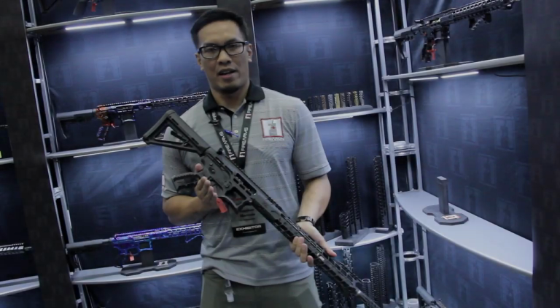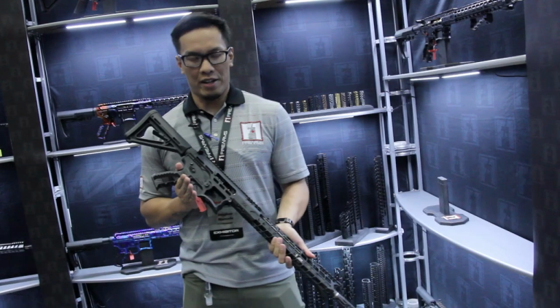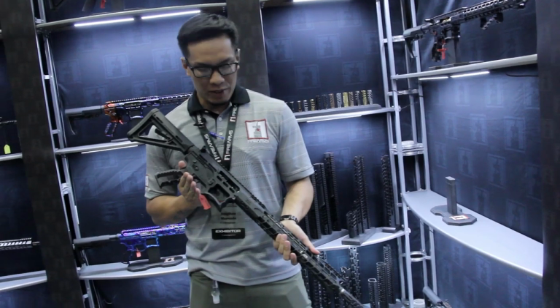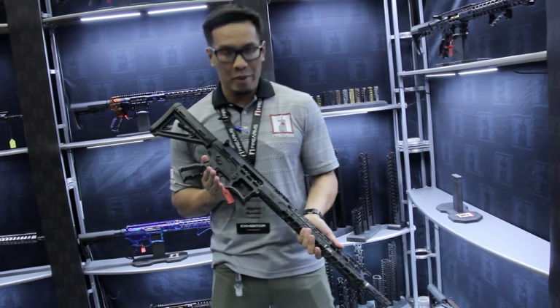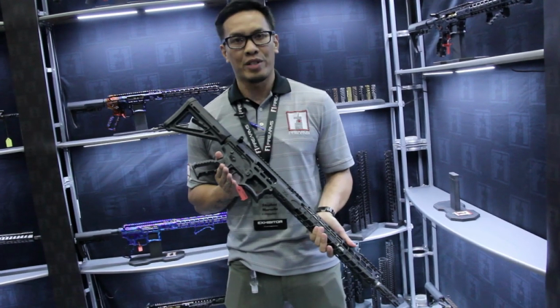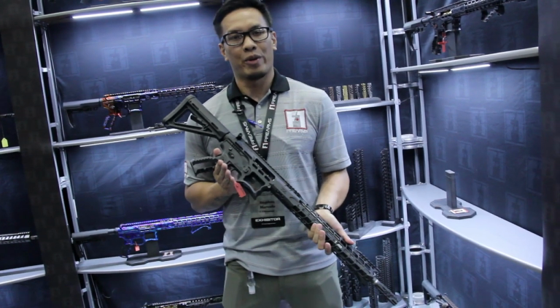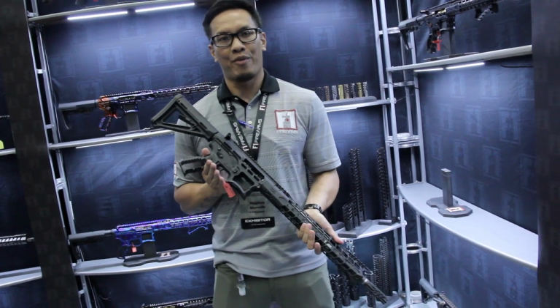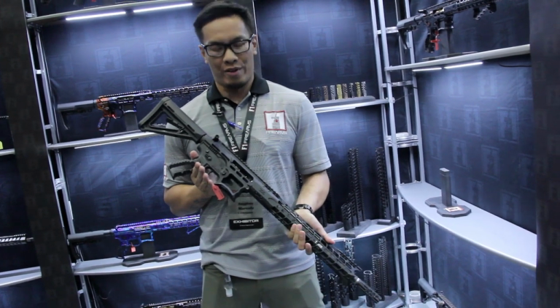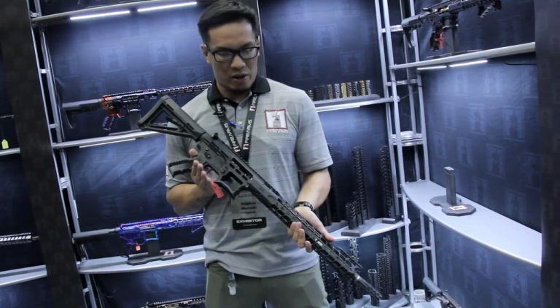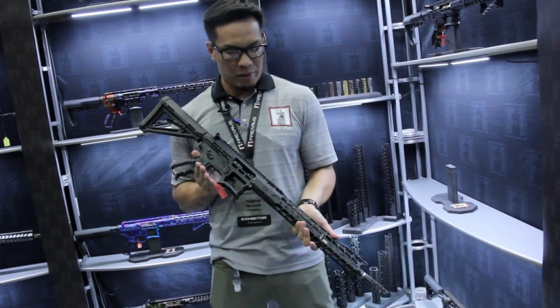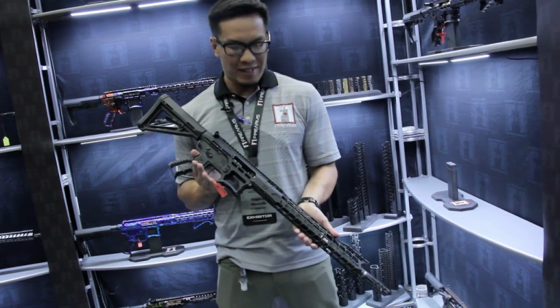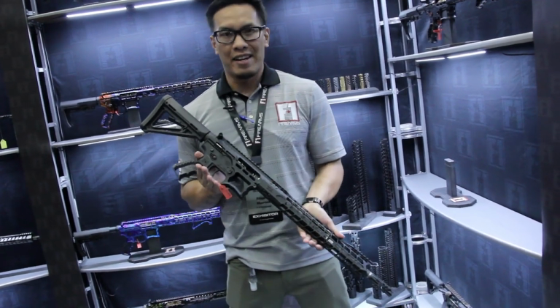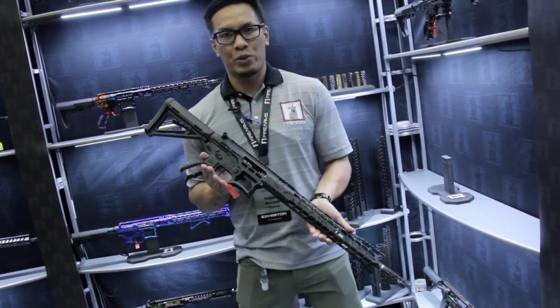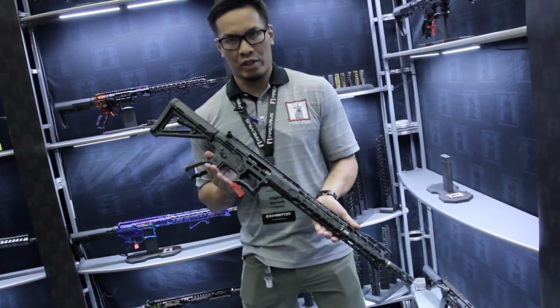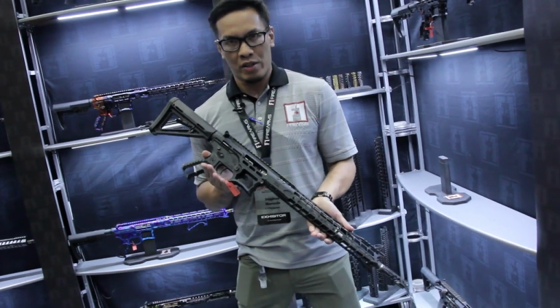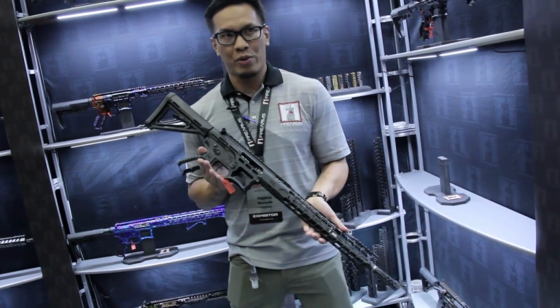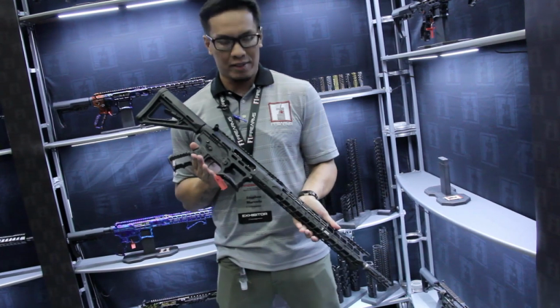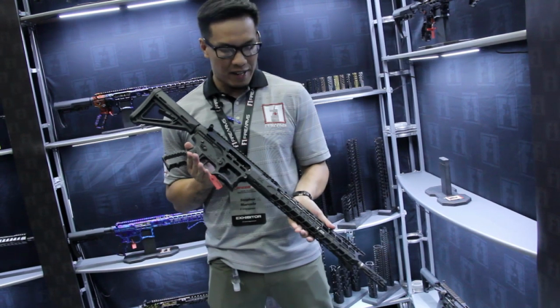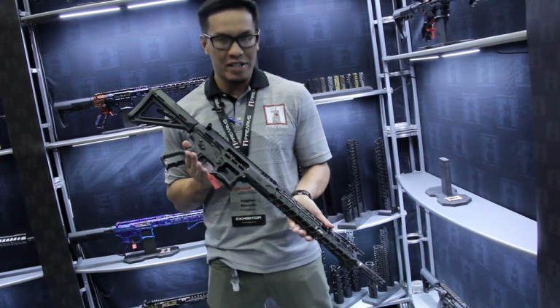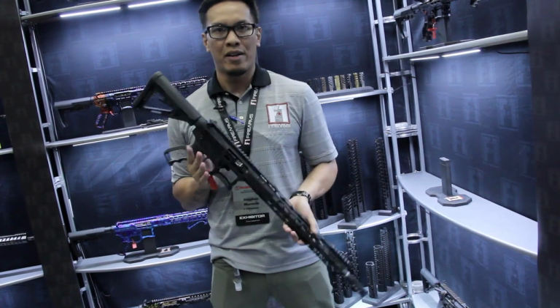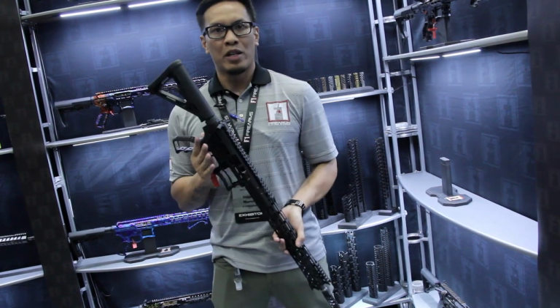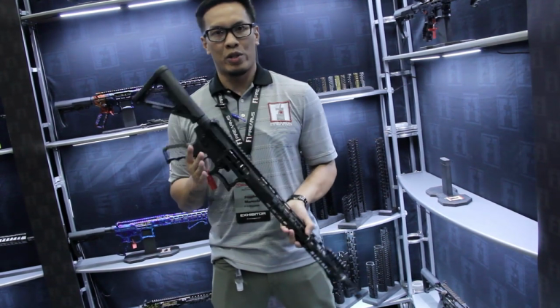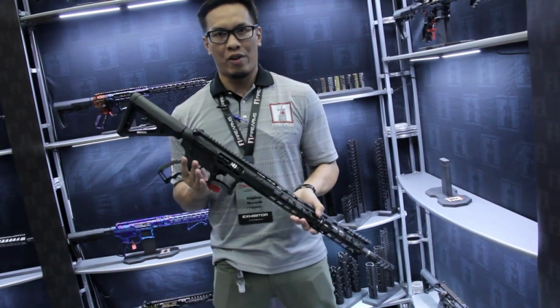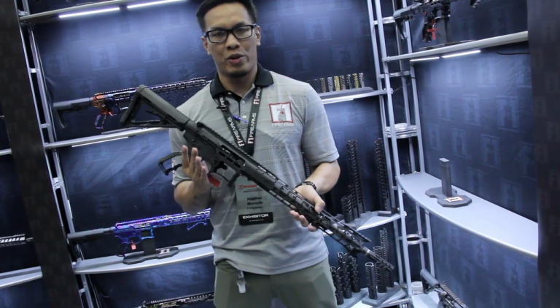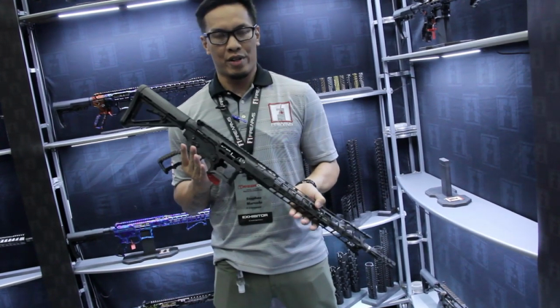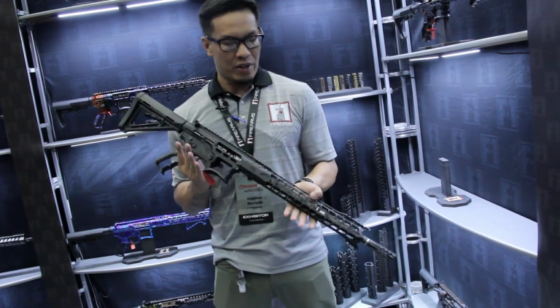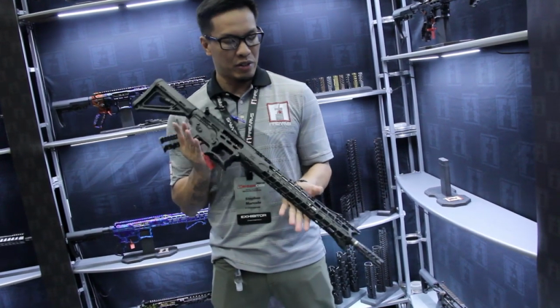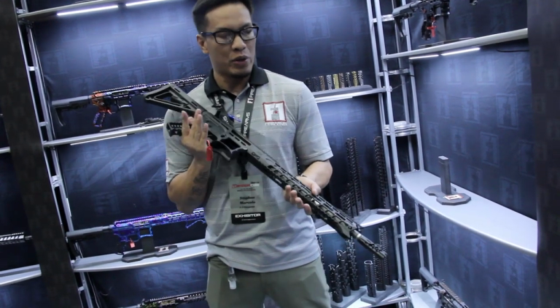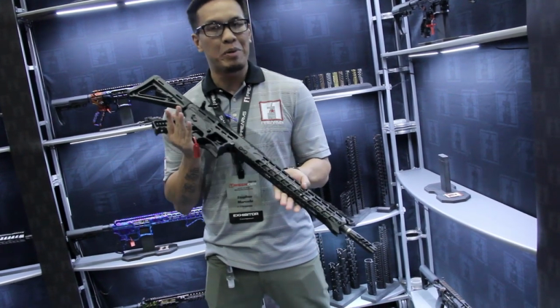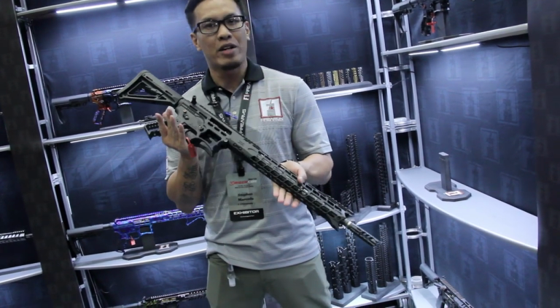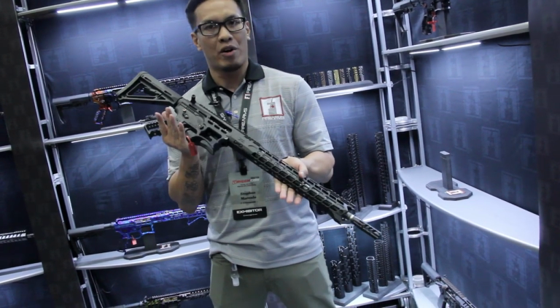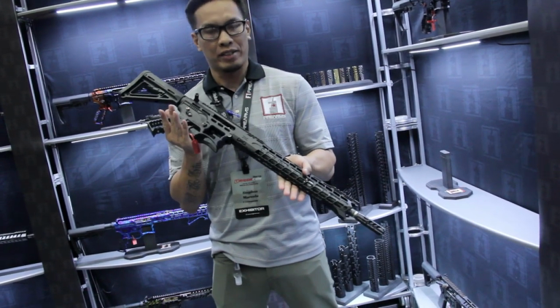Hey guys, my name is Steven with F1 Firearms. It is TriggerCon 2019. I just want to show off our new stuff here. This is our new BDRX.